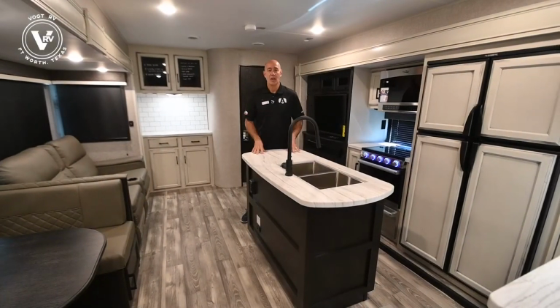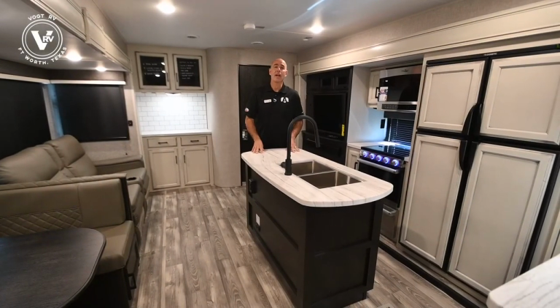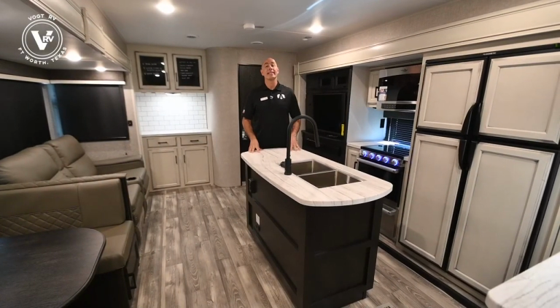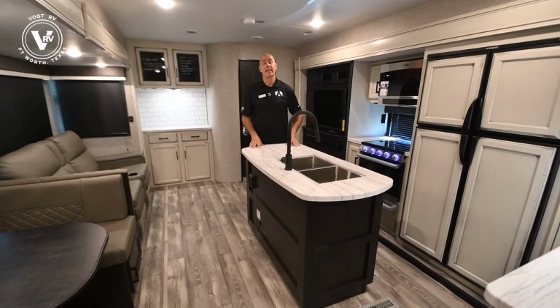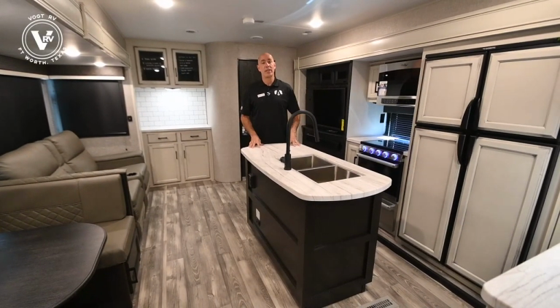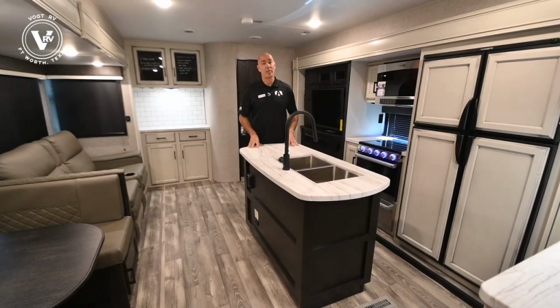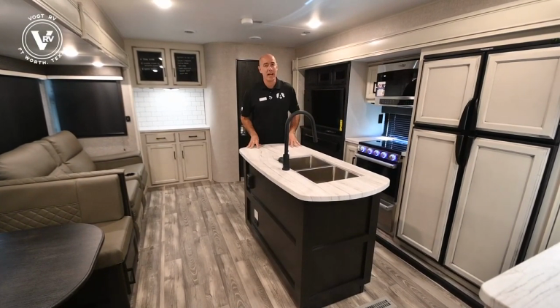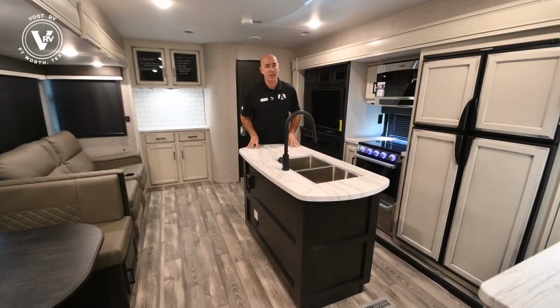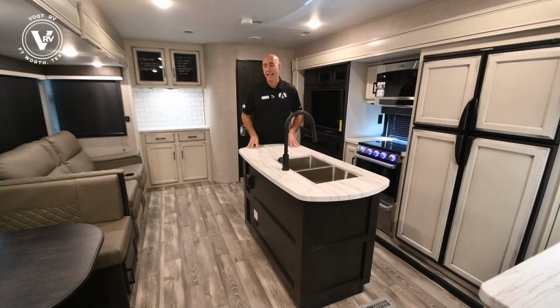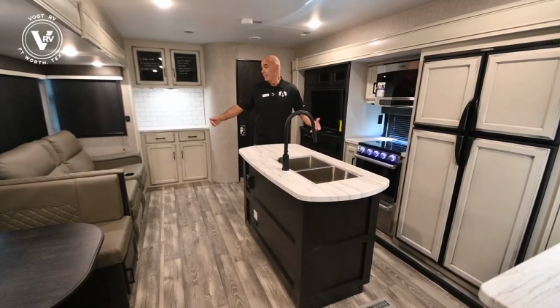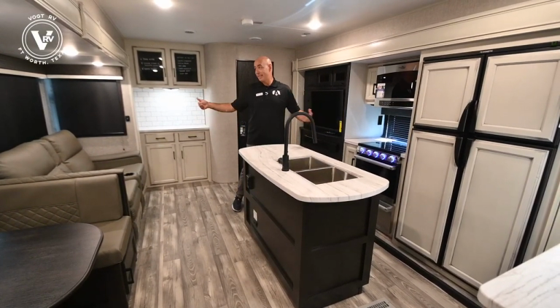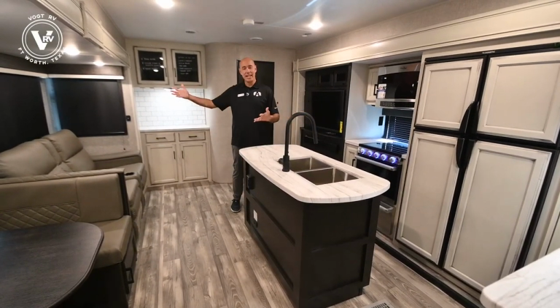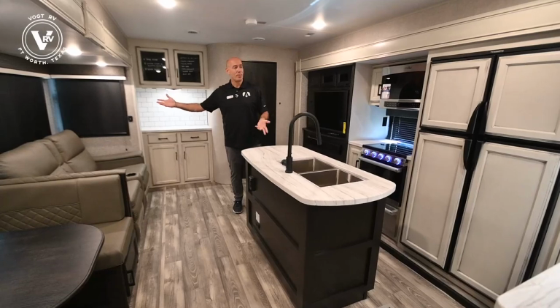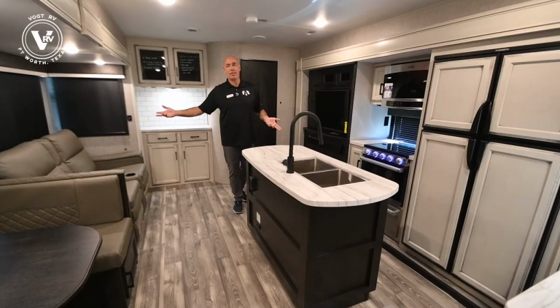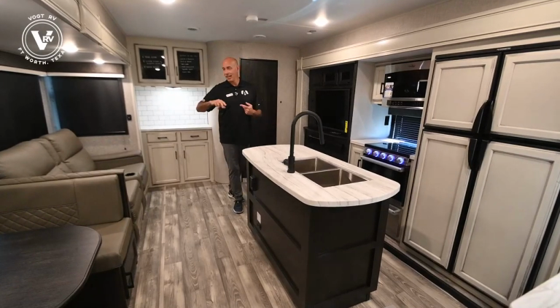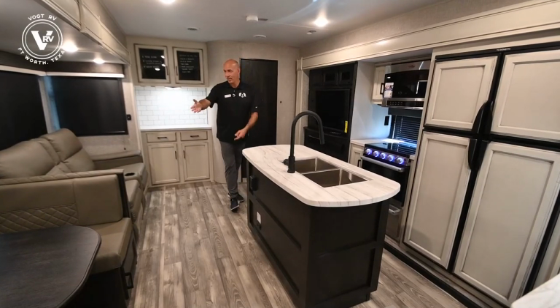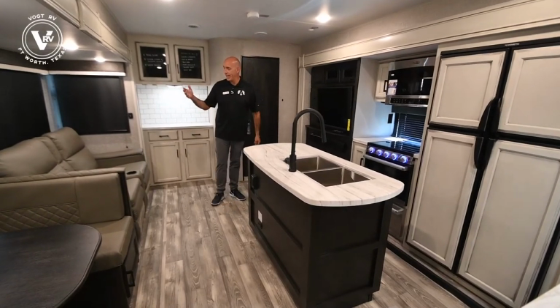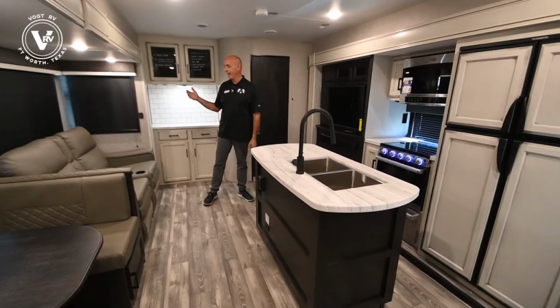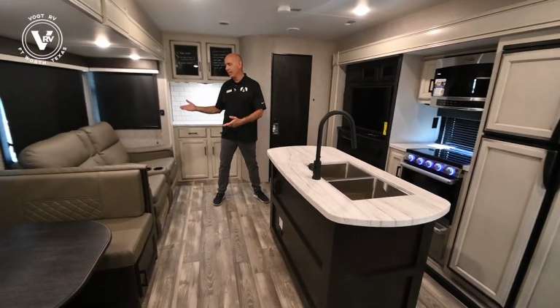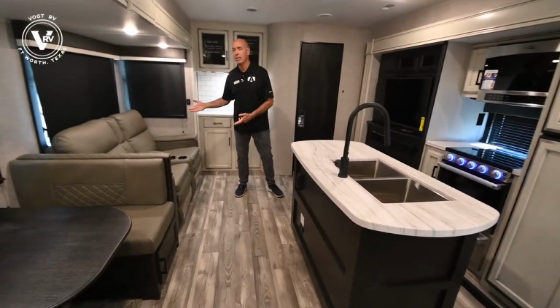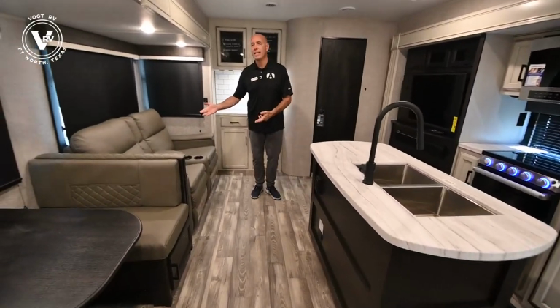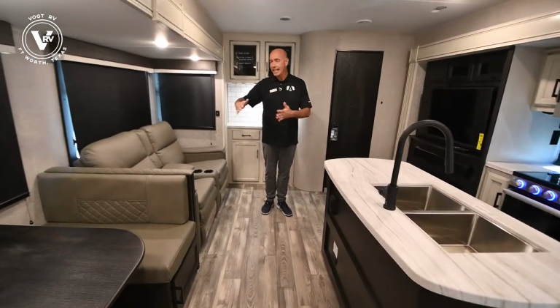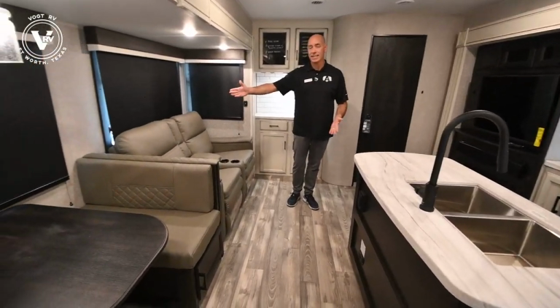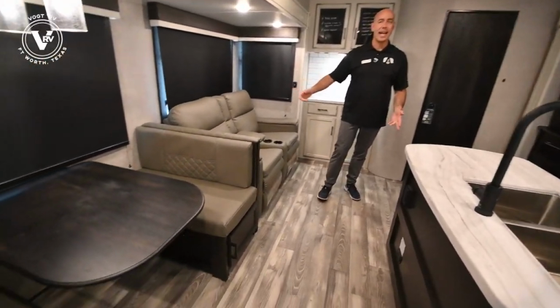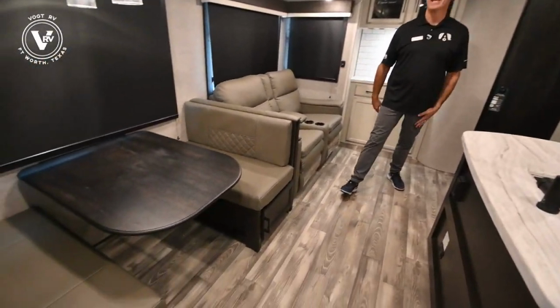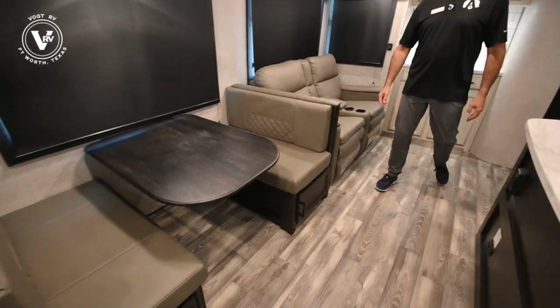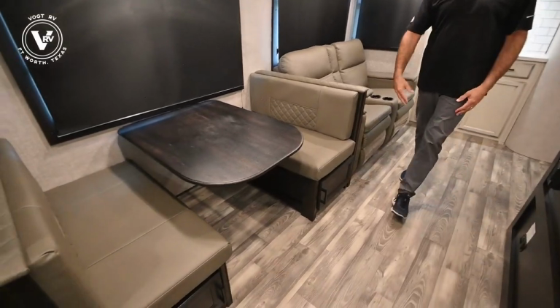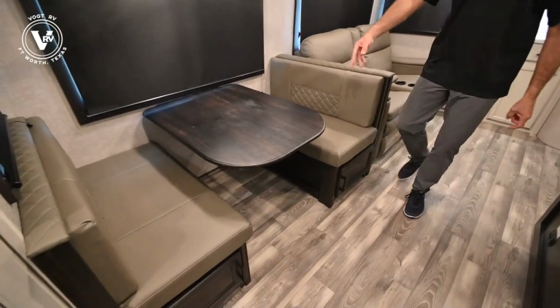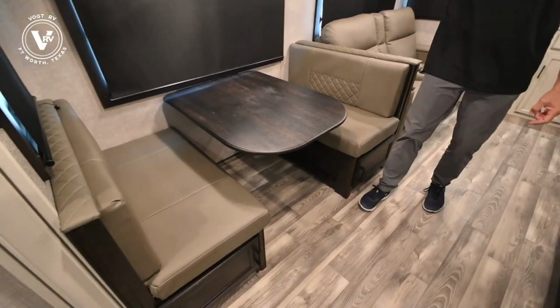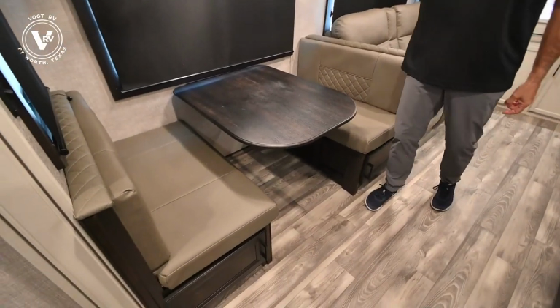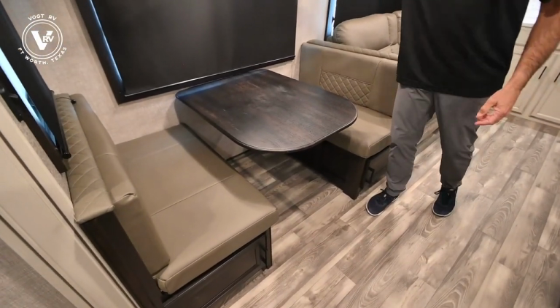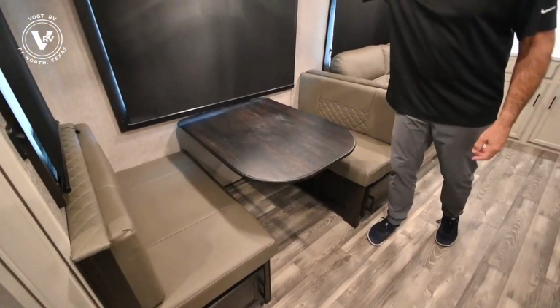Now we're inside the 312 BHOK. The slides are deployed, so we have a dinette and theater seating in the slide. Notice the nice classy fixtures up here.